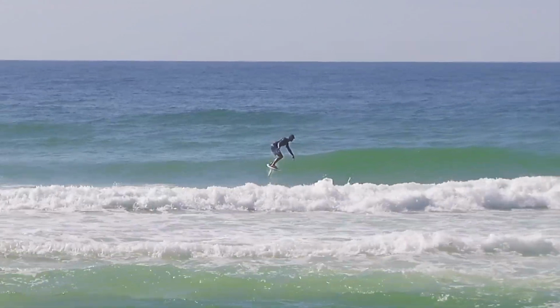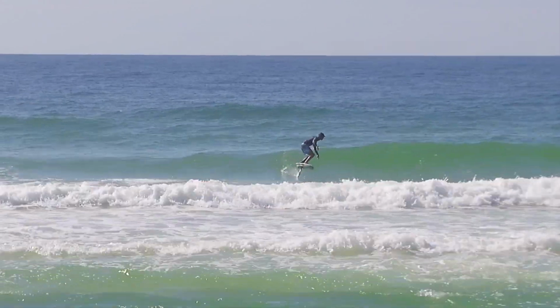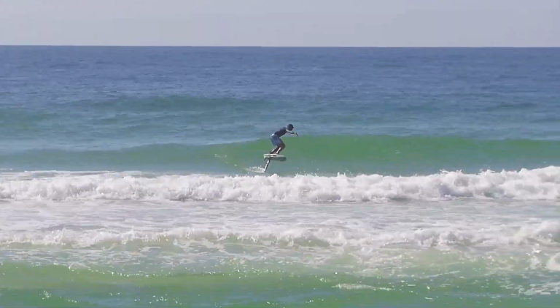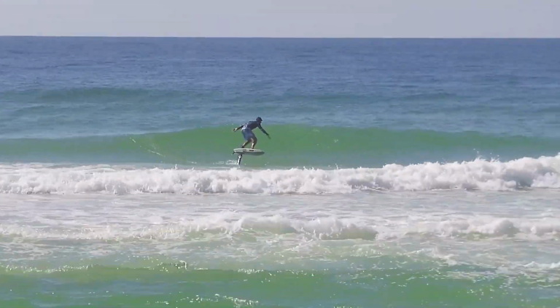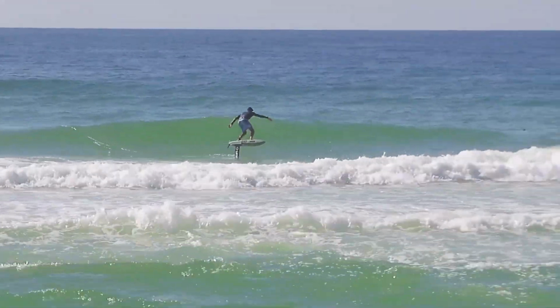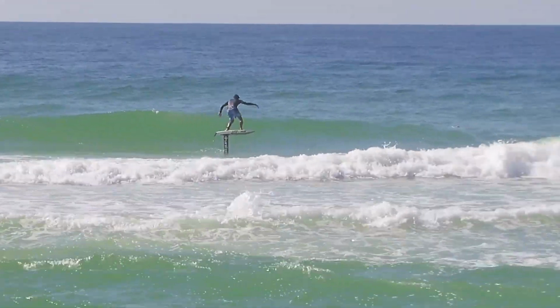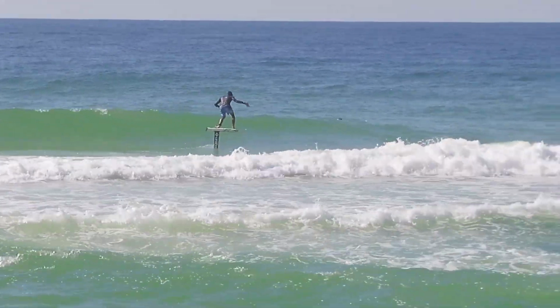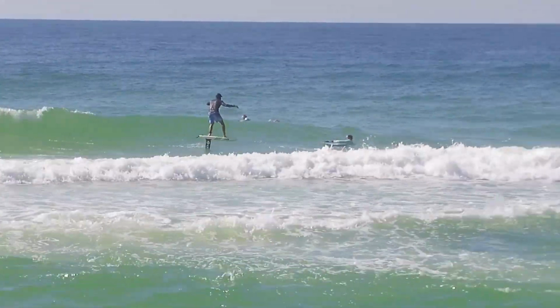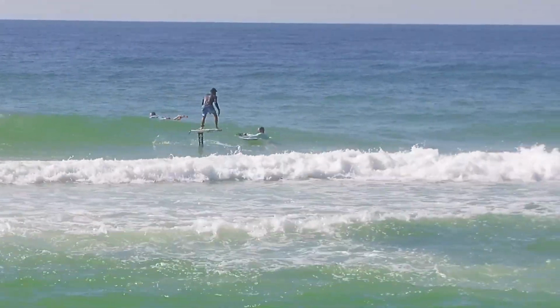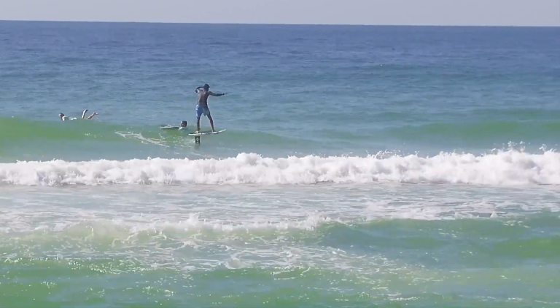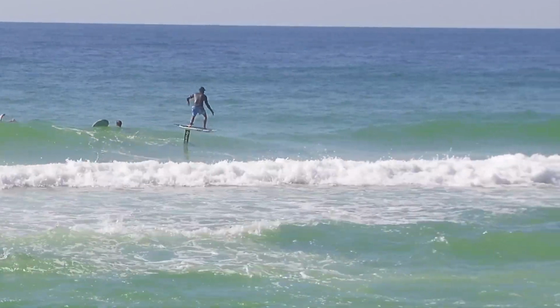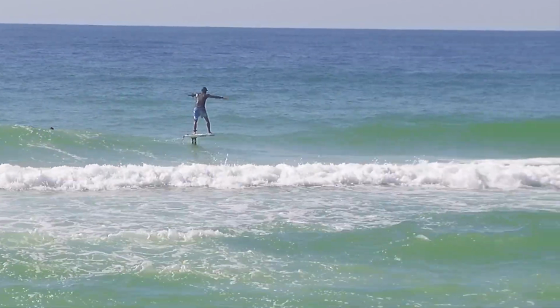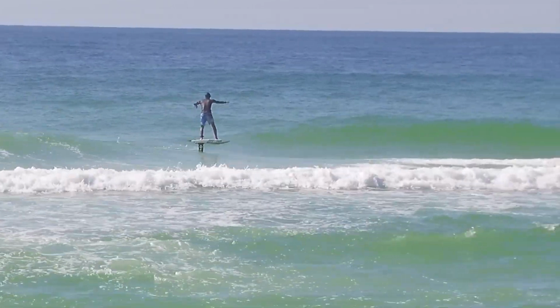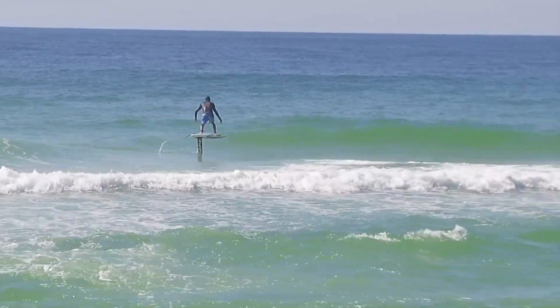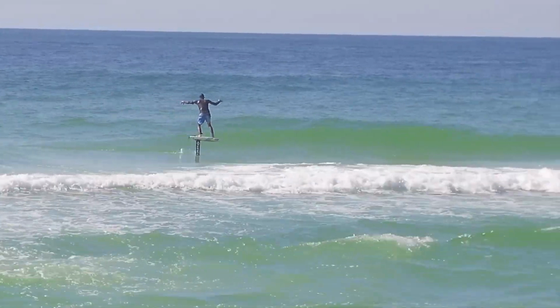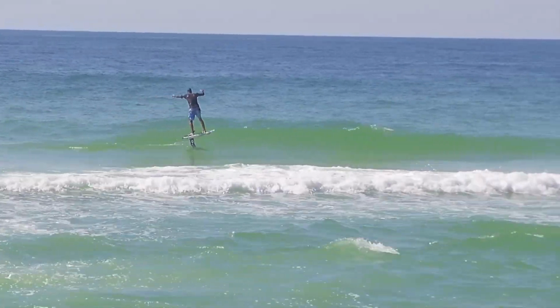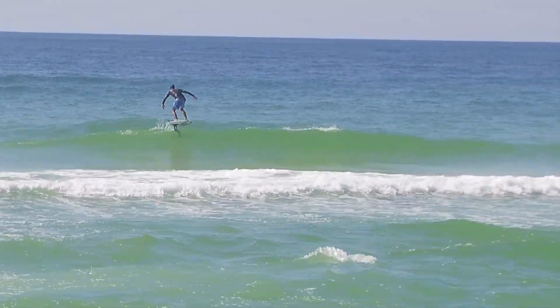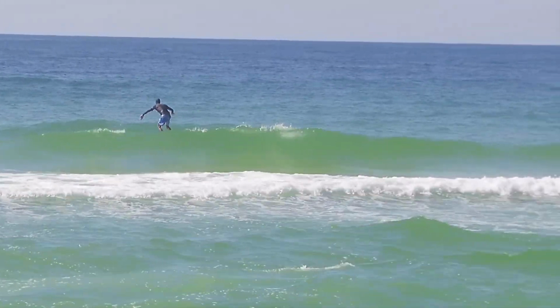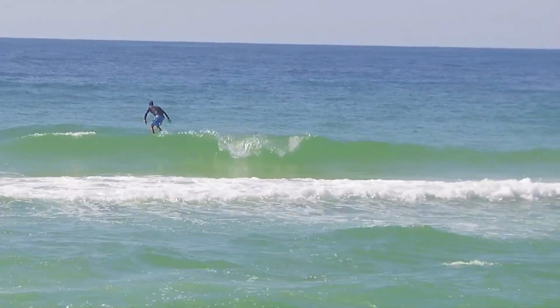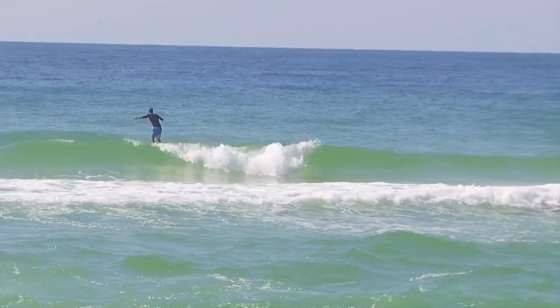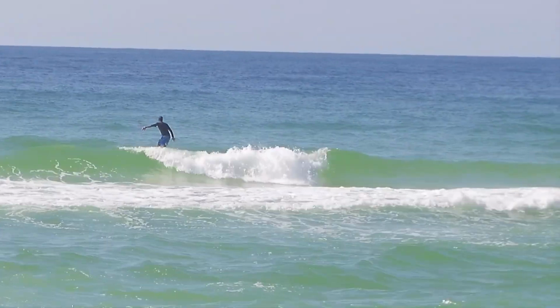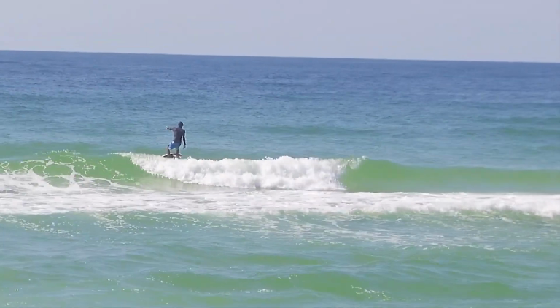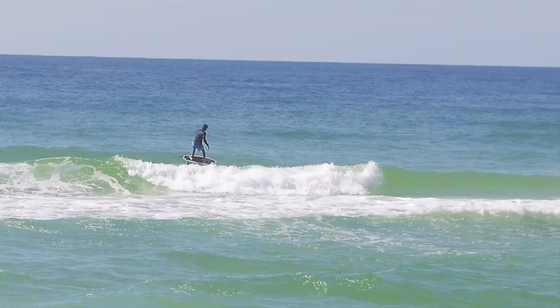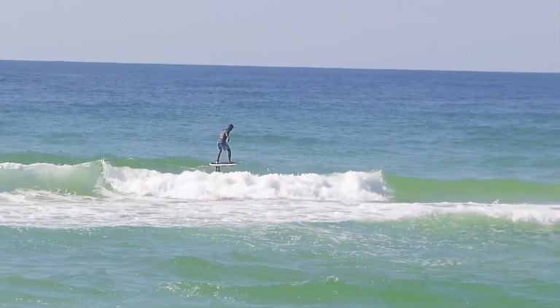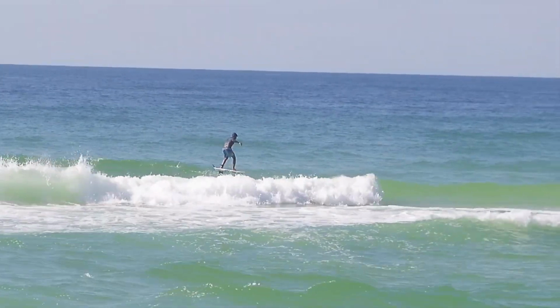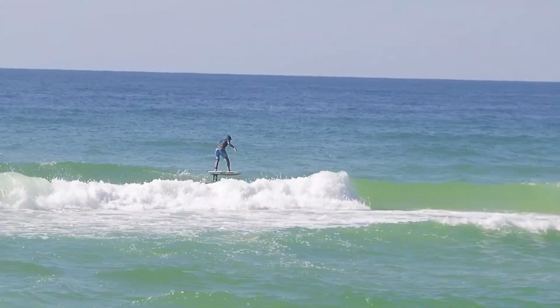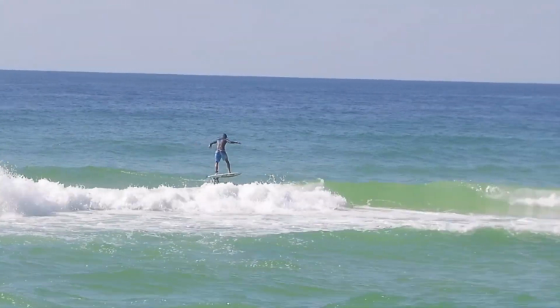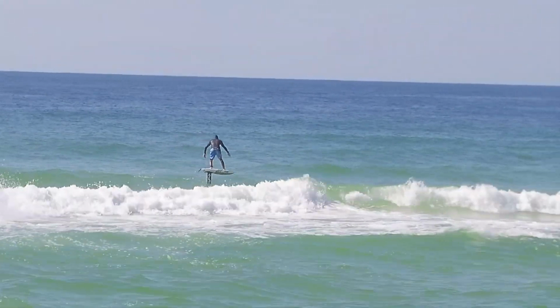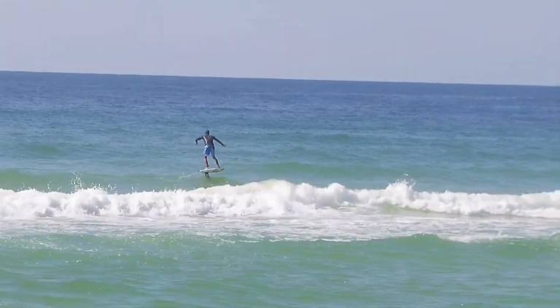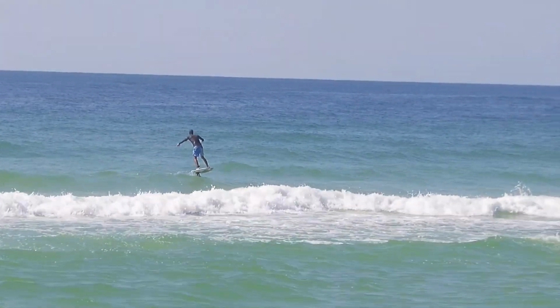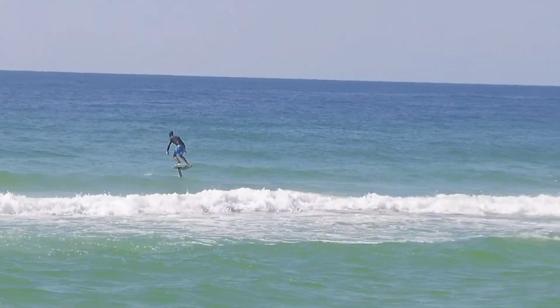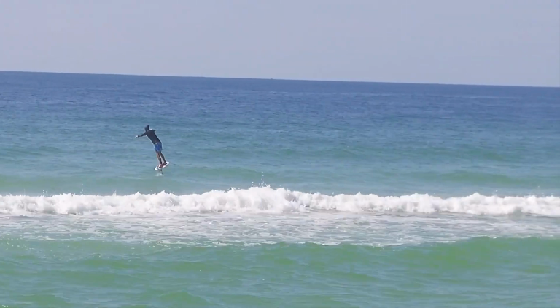Turns are getting a little bit better, a little more aggressive. I've got to get that board down in the water on that turn, and then just pumping out a quick short one to grab some speed and grab some glide.